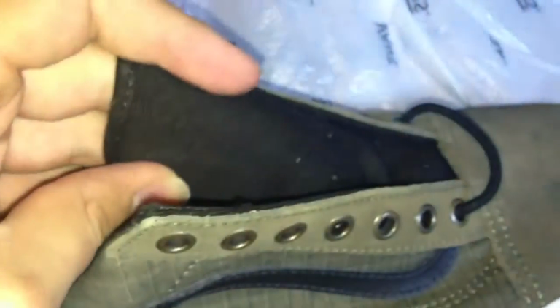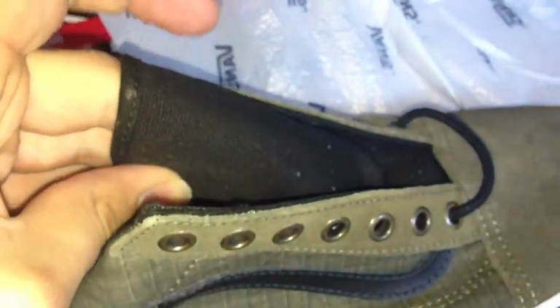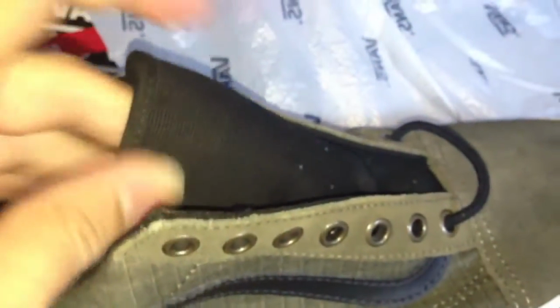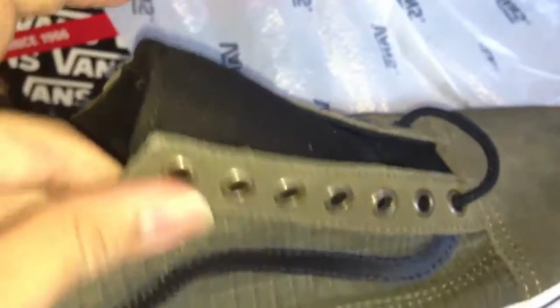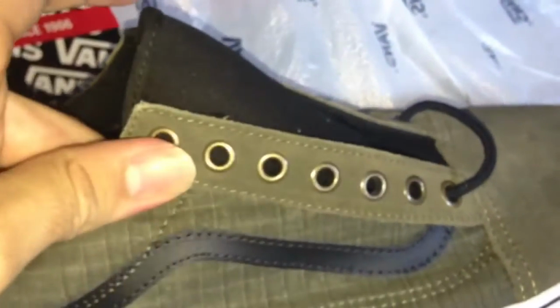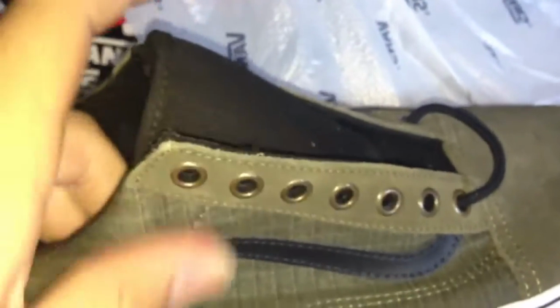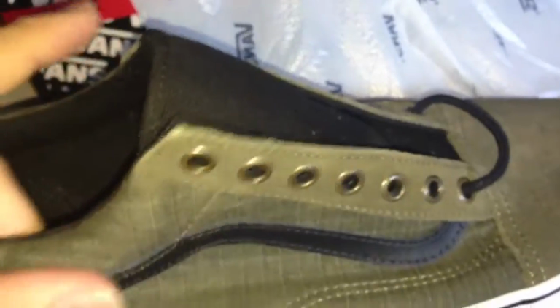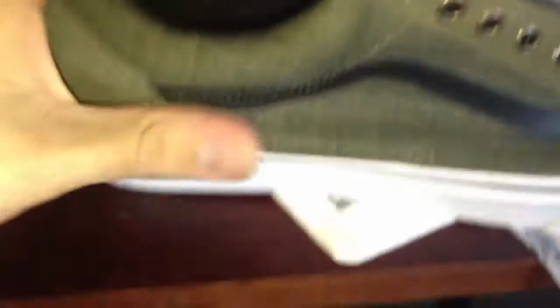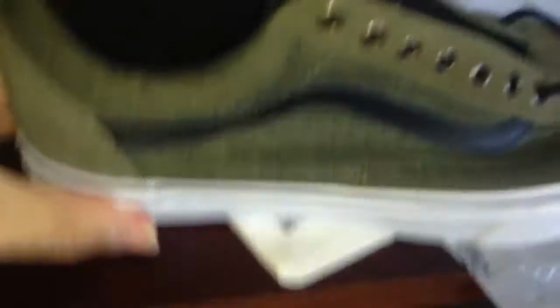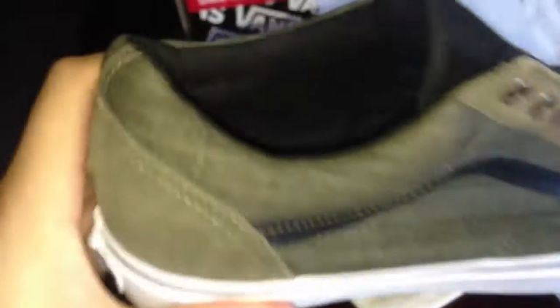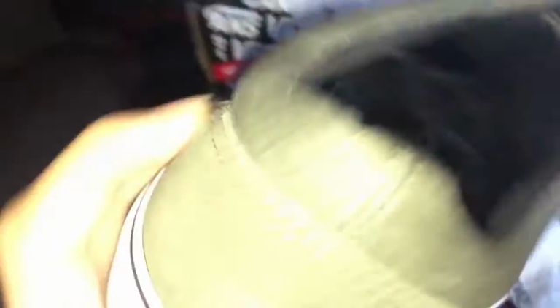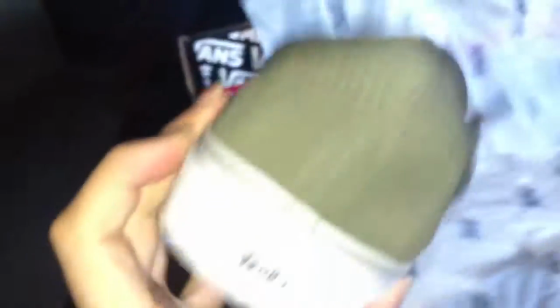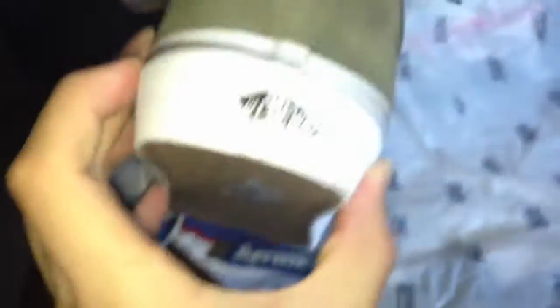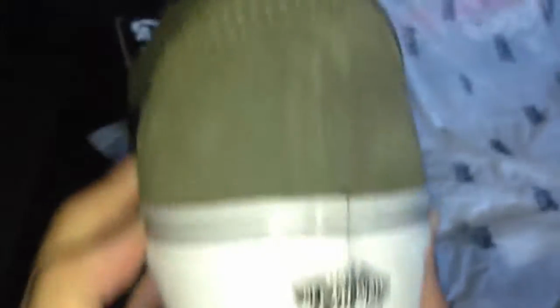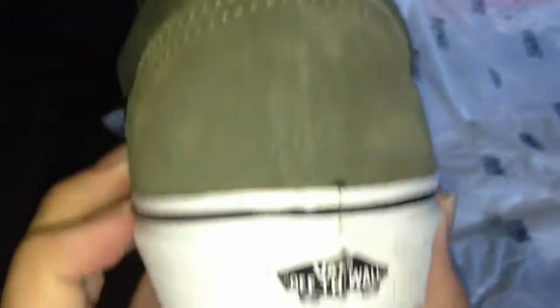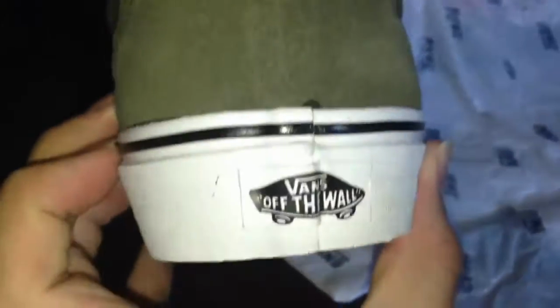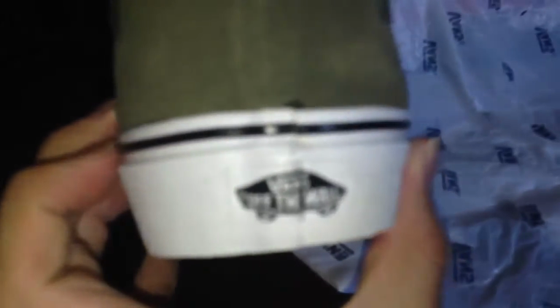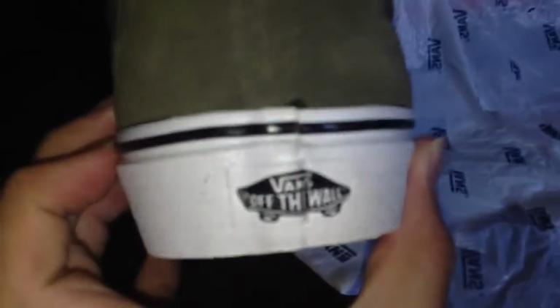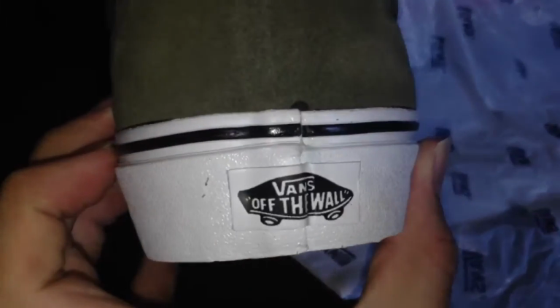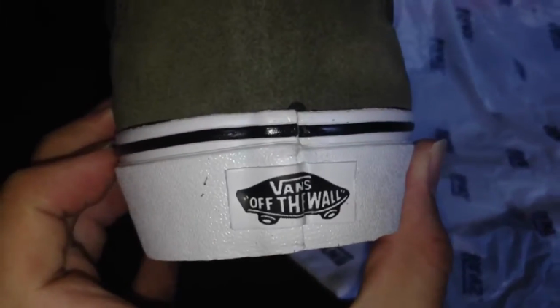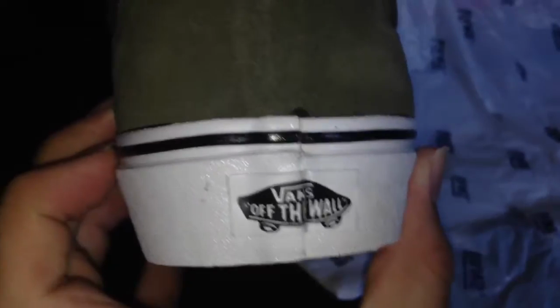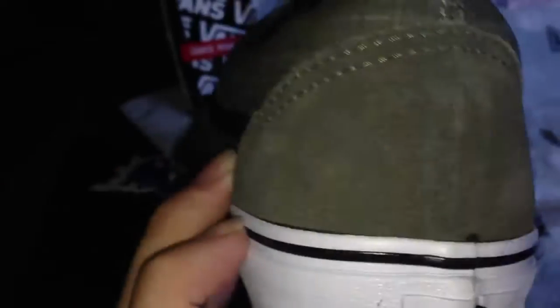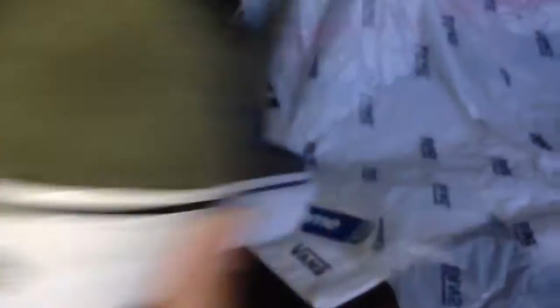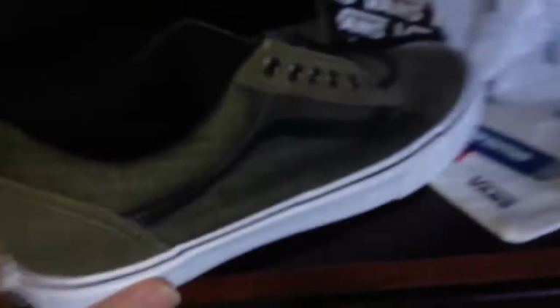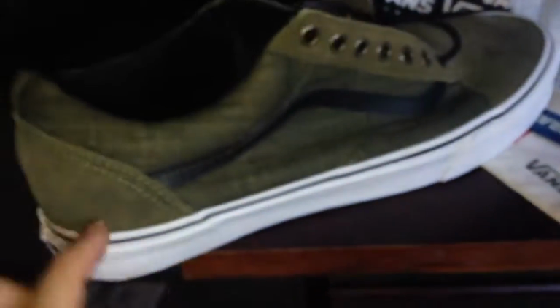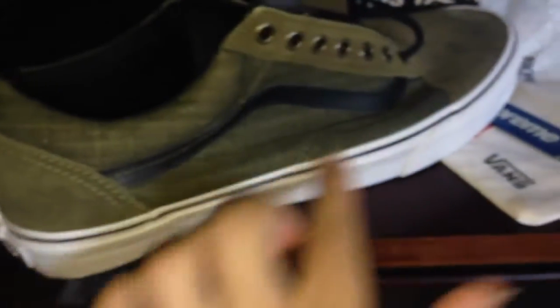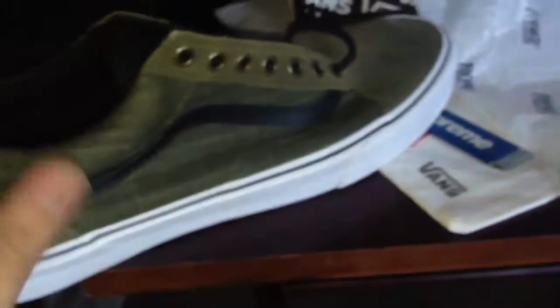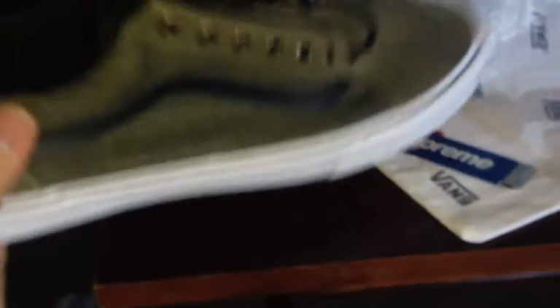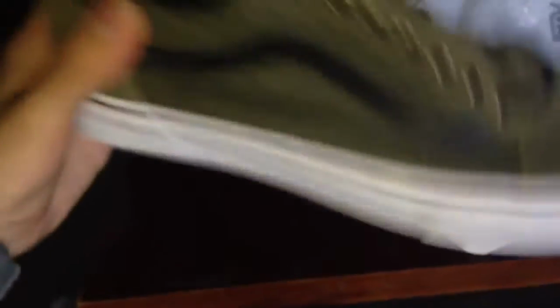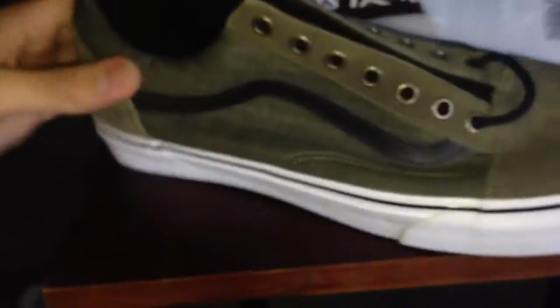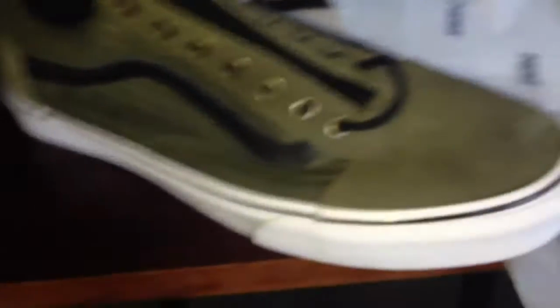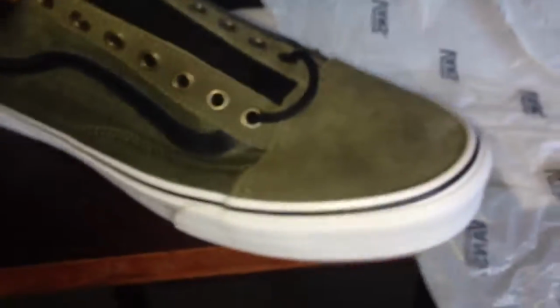Everything is made of canvas — the tongue is canvas, the rest is canvas. And here is the Vans bands — Off the Wall — and you got this black striped line throughout the entire shoe.